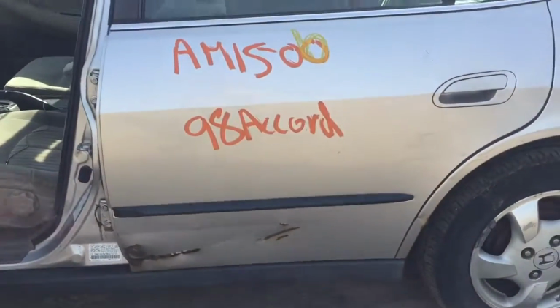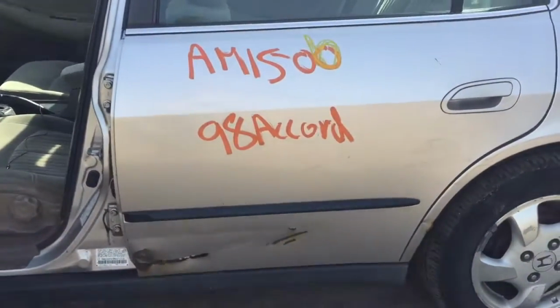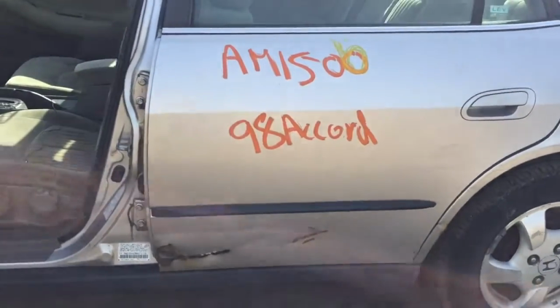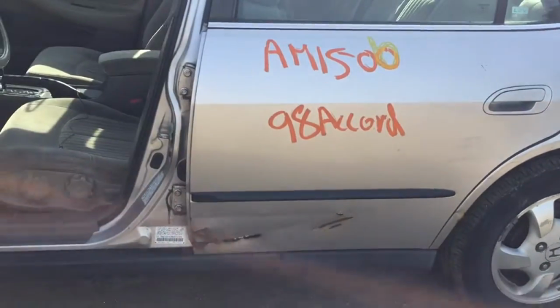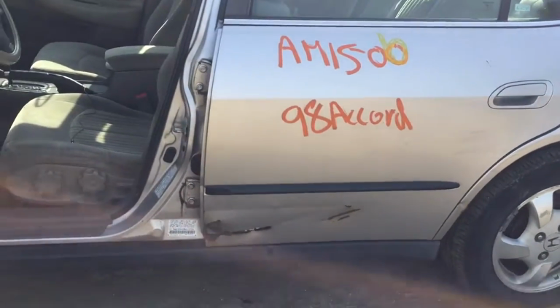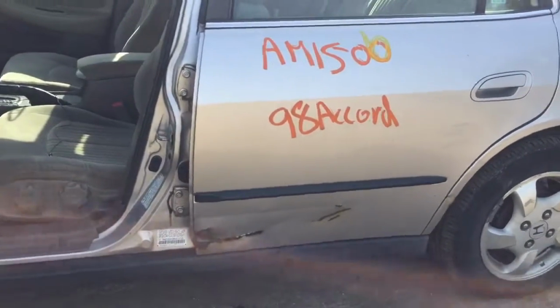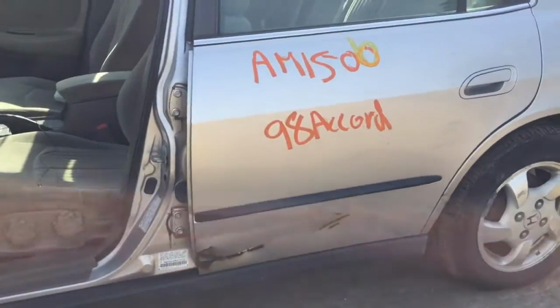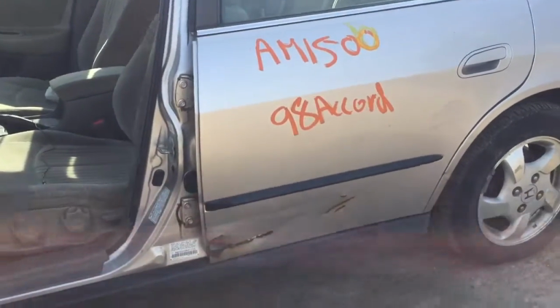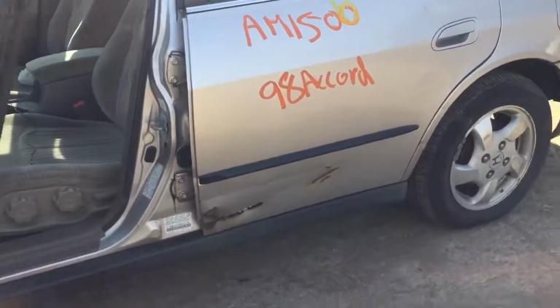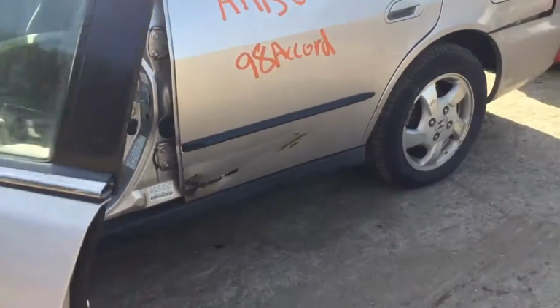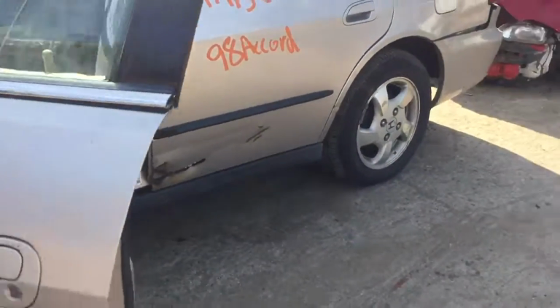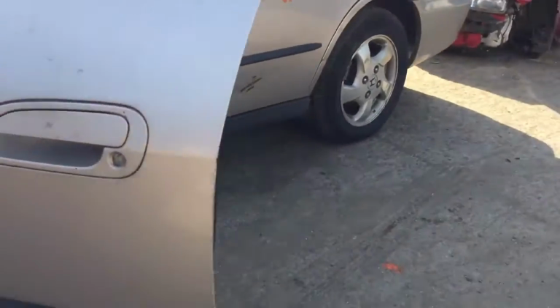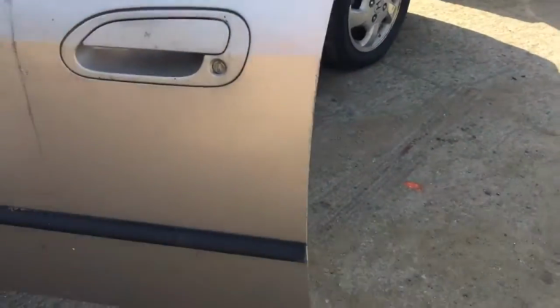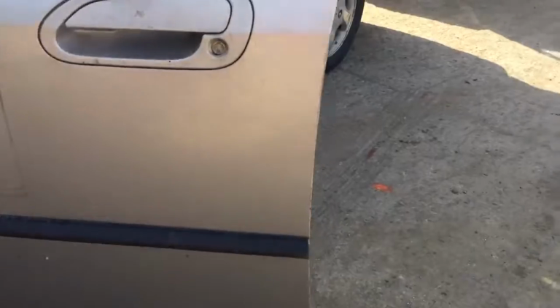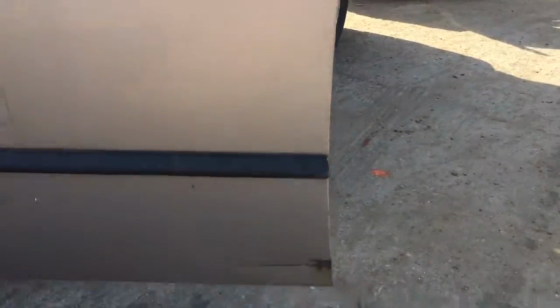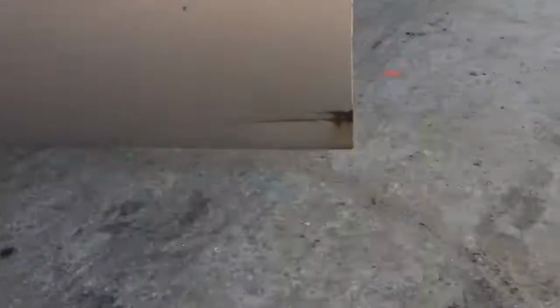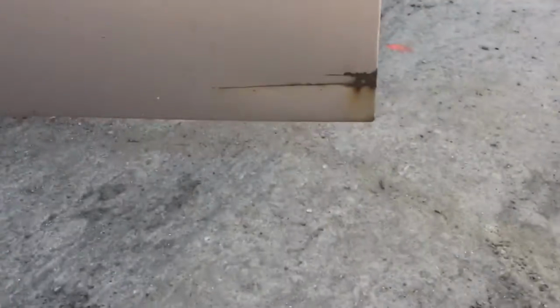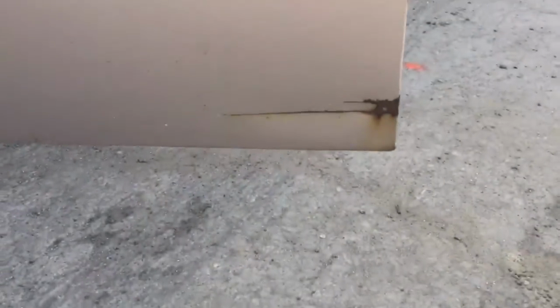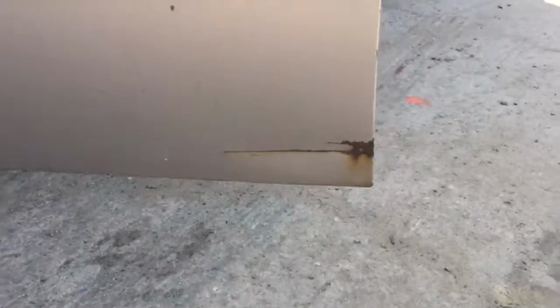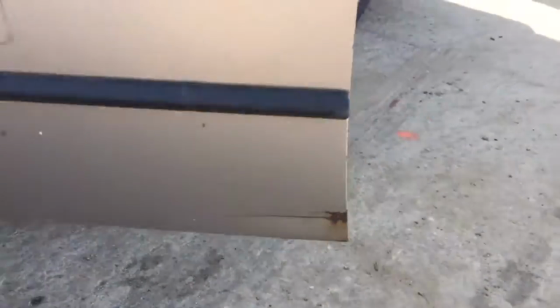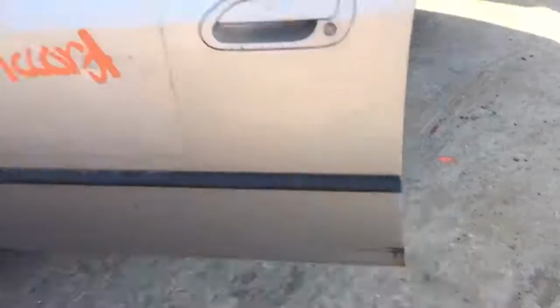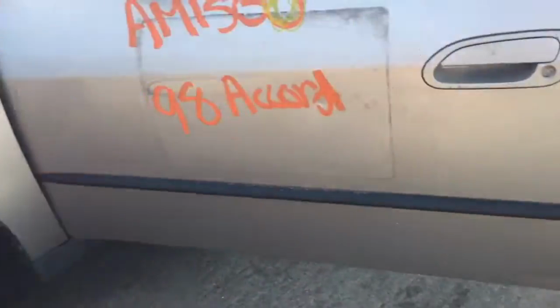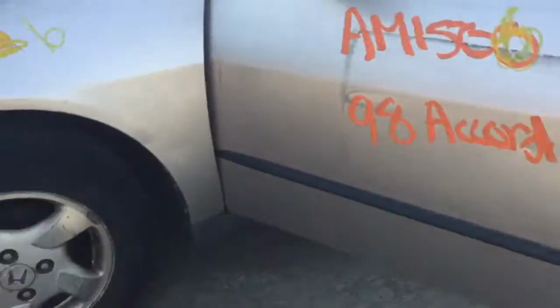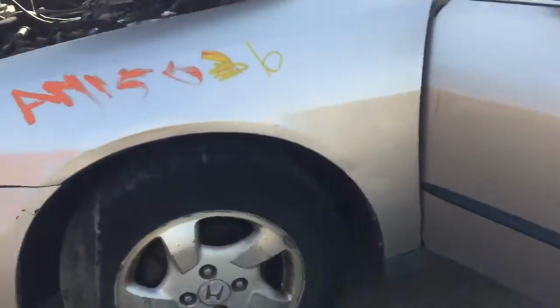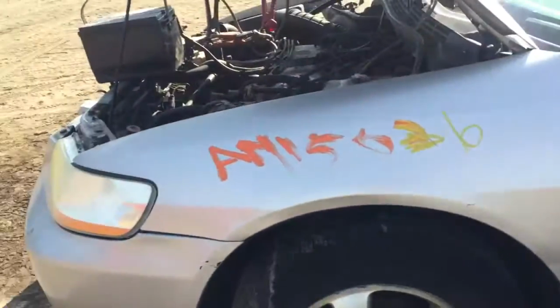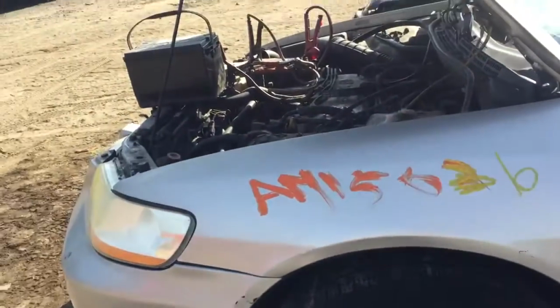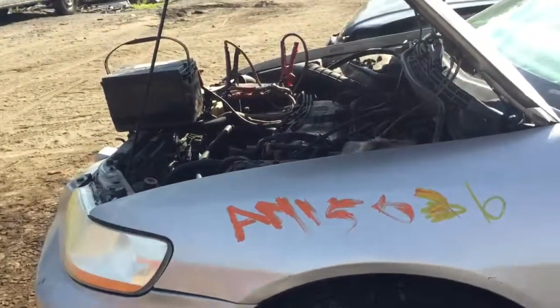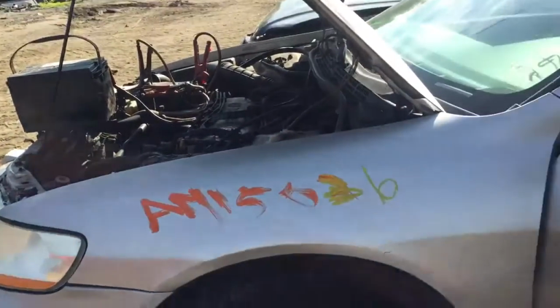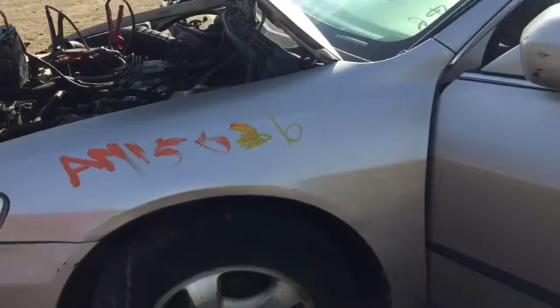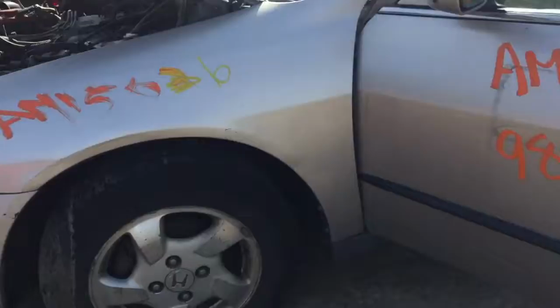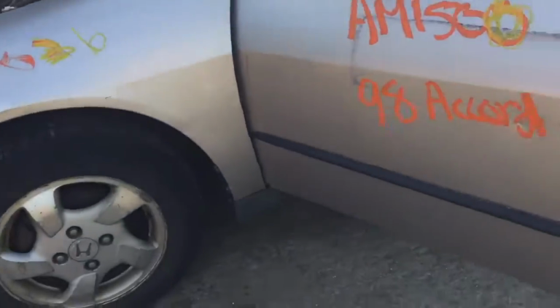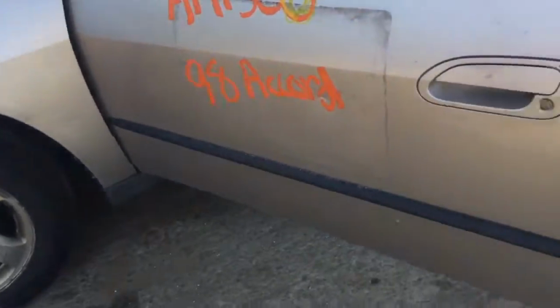Driver's side rear door is rusting — that's junk. The driver's side itself is rusting too. Fender looks good on the driver's side.